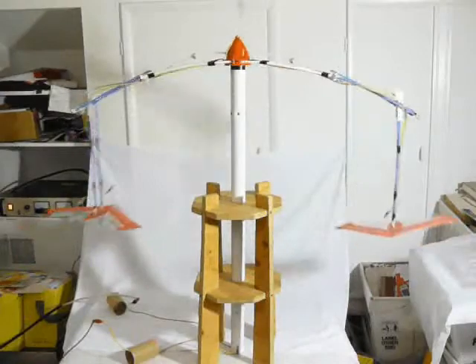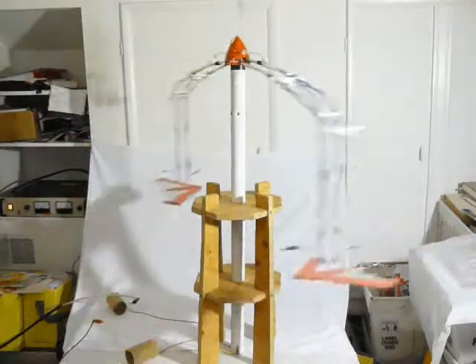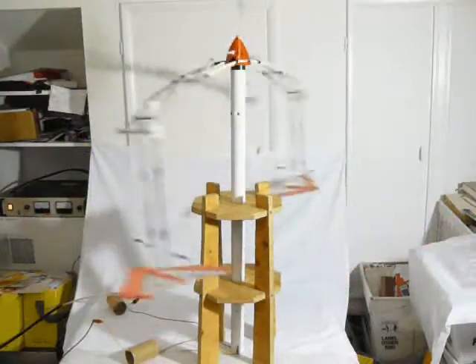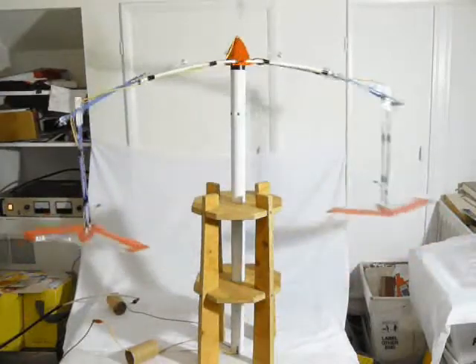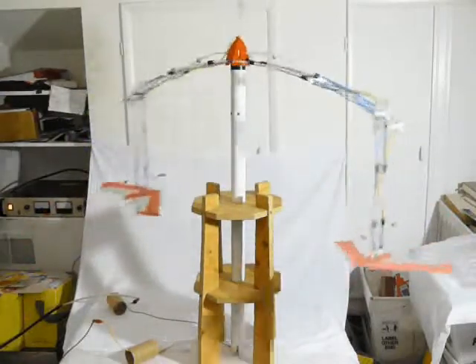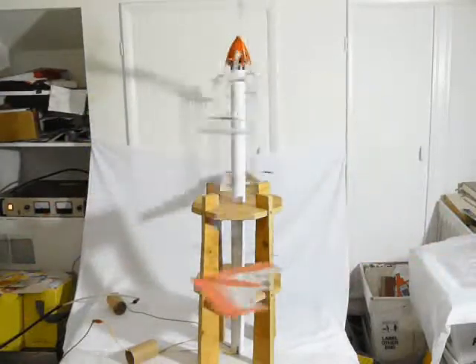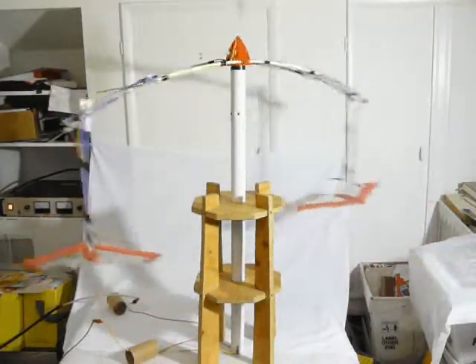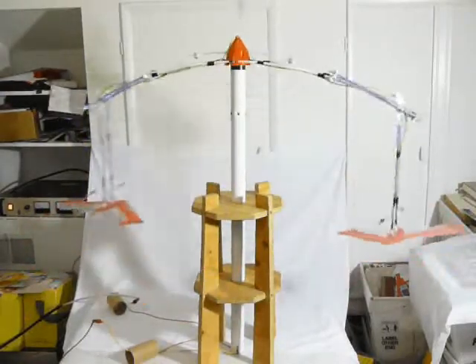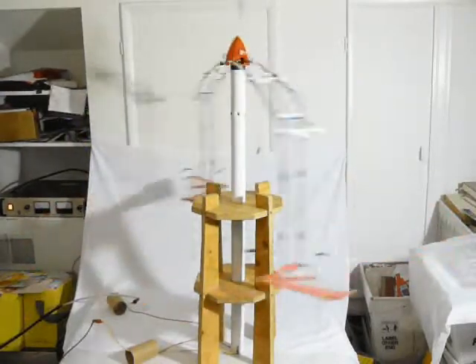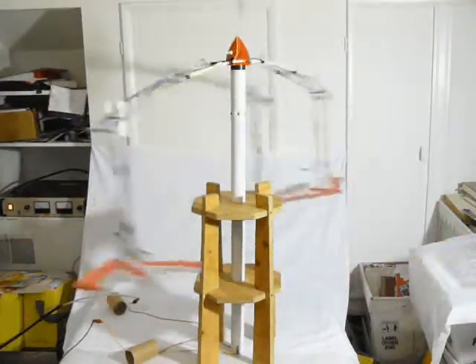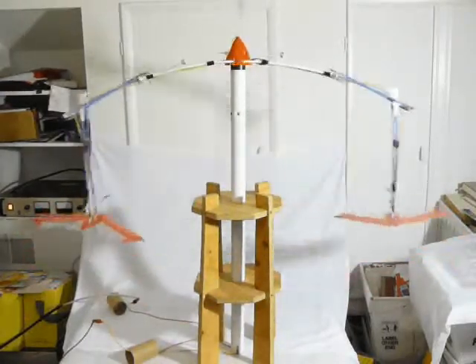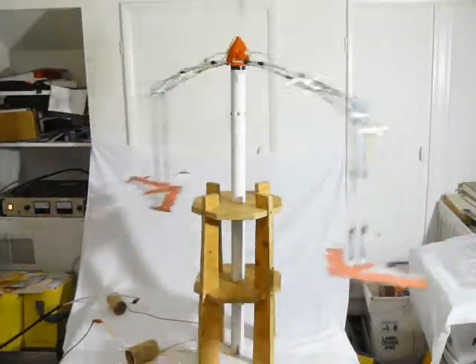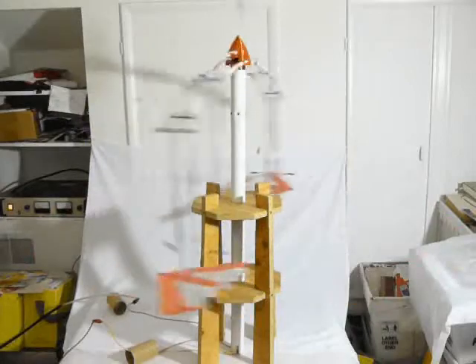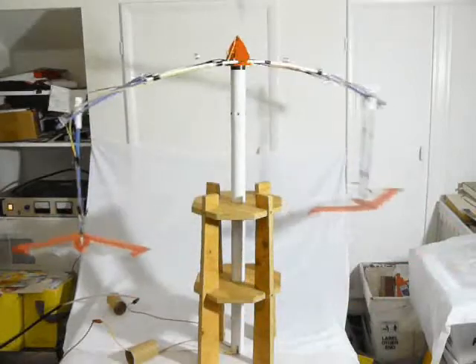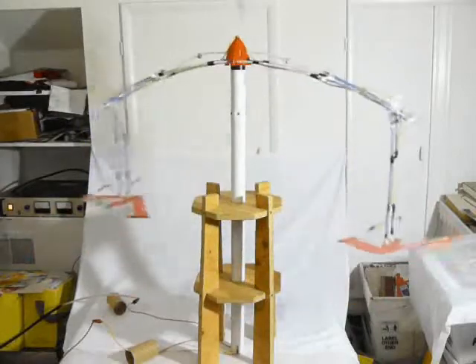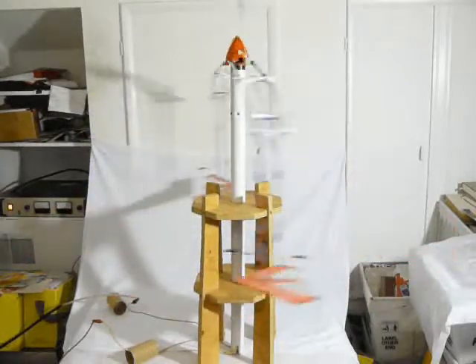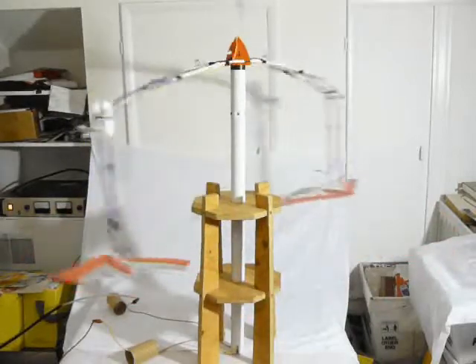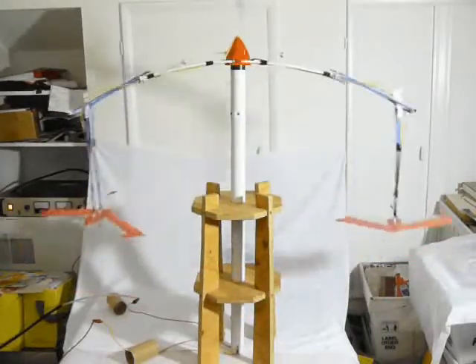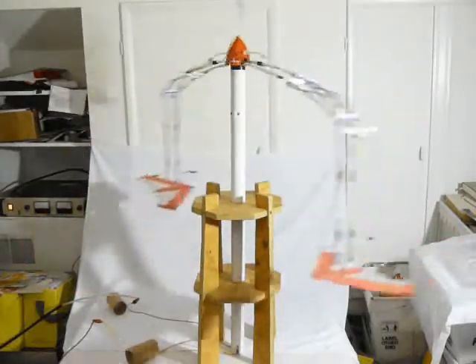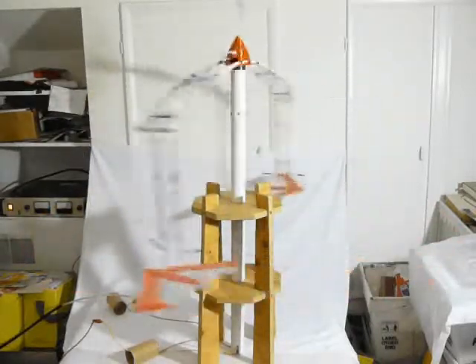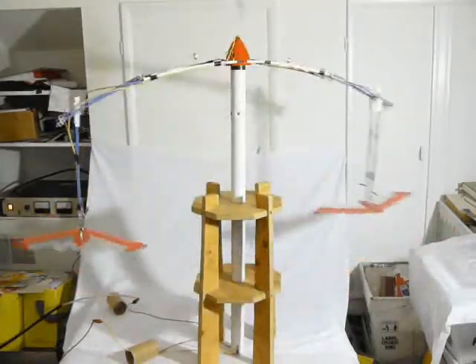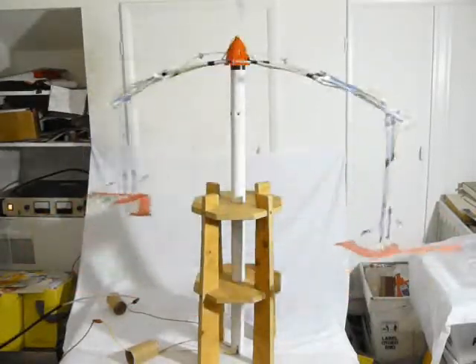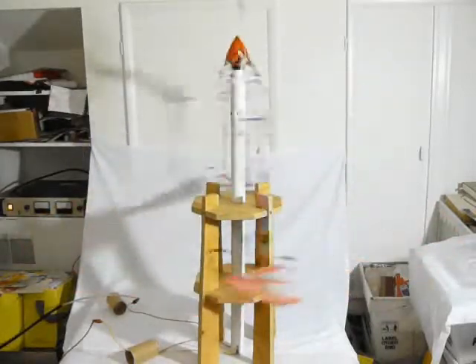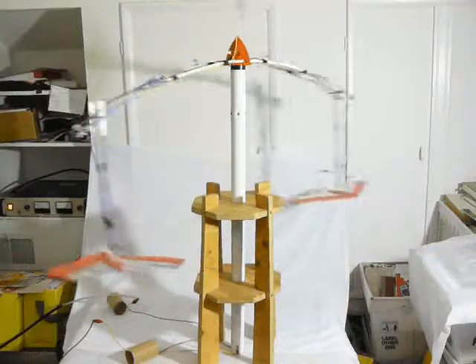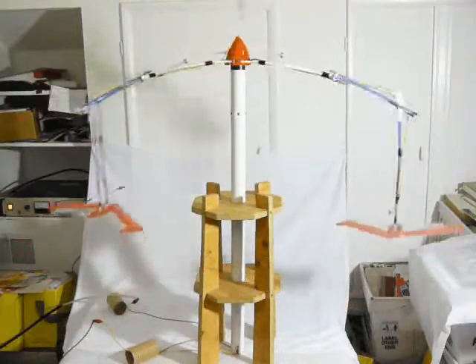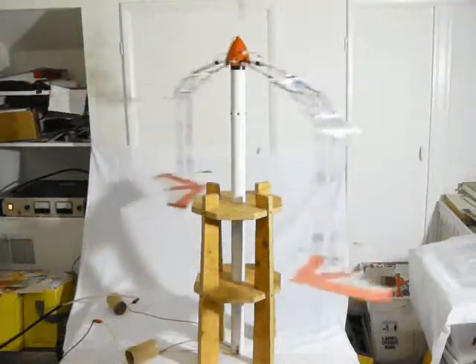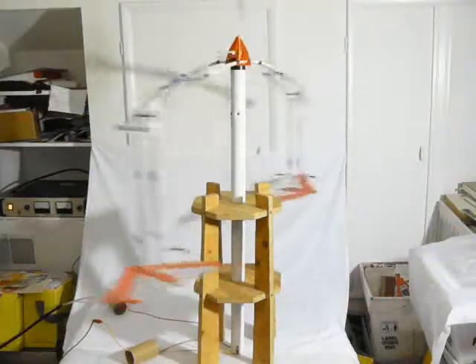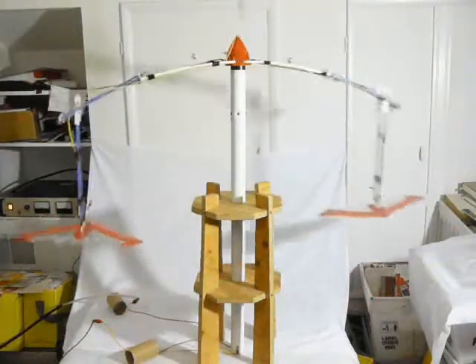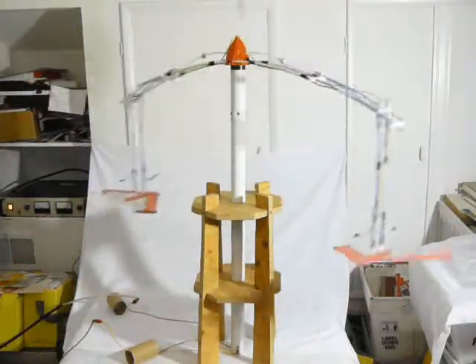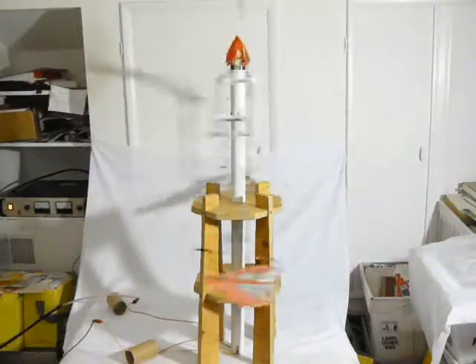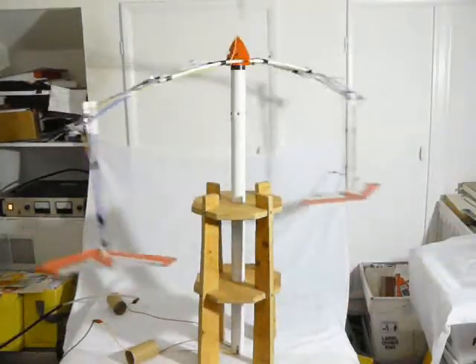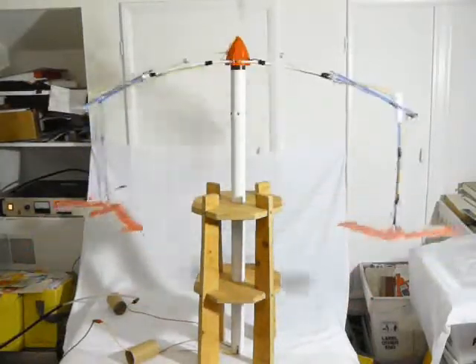Greetings. This is a test video in preparation for a future video to further explain and demonstrate the potential applications of lifter technology.